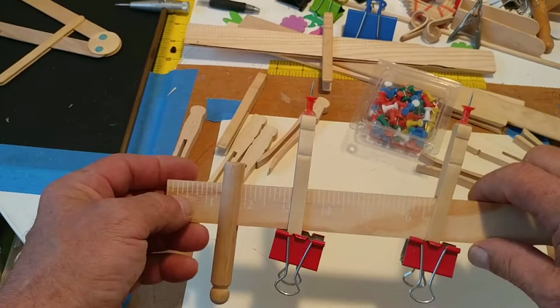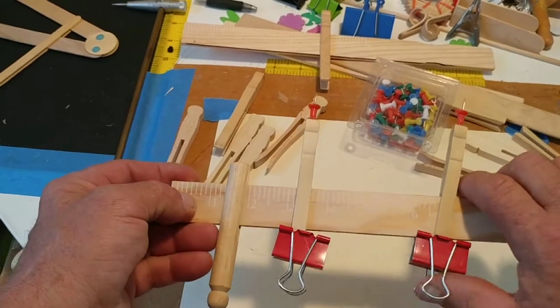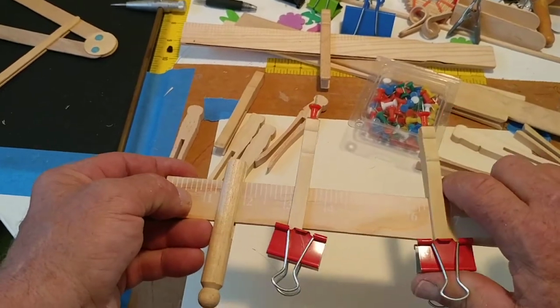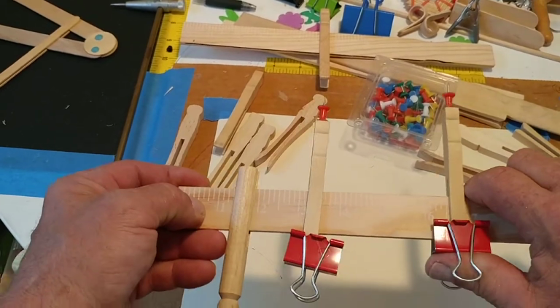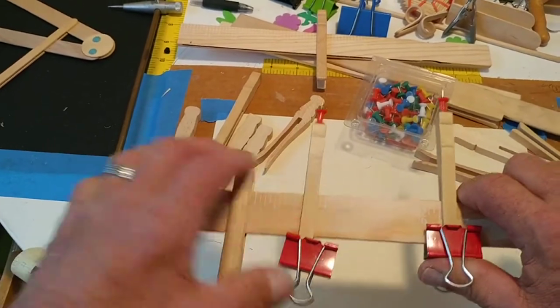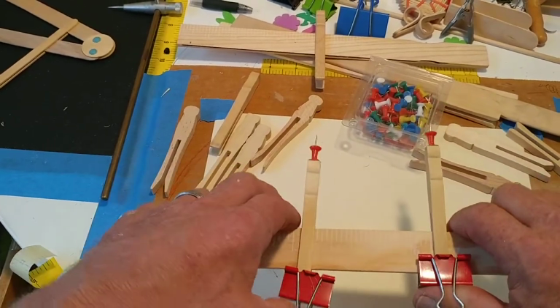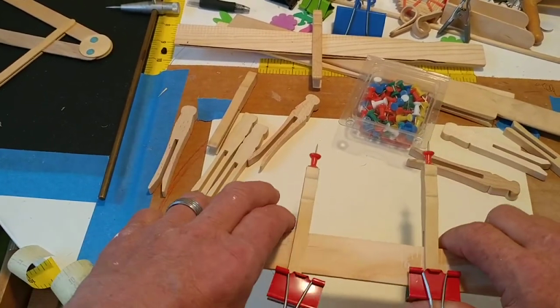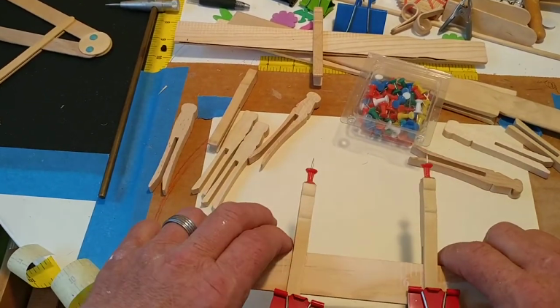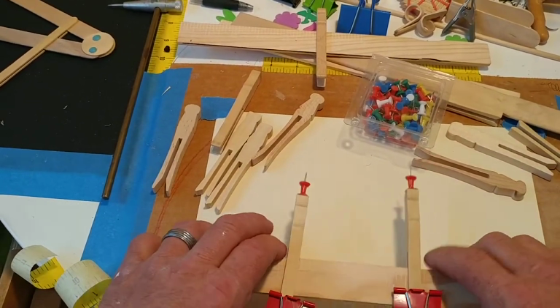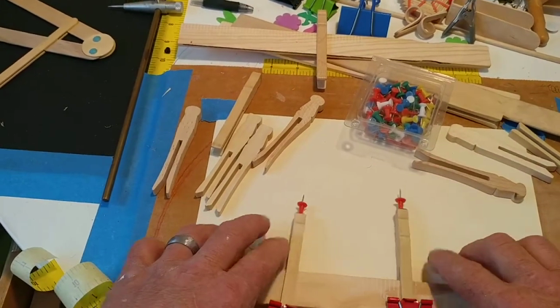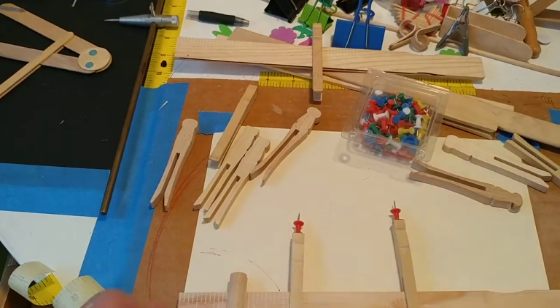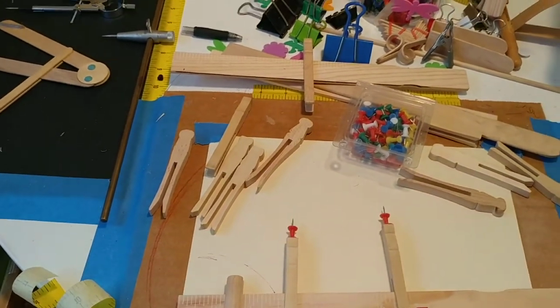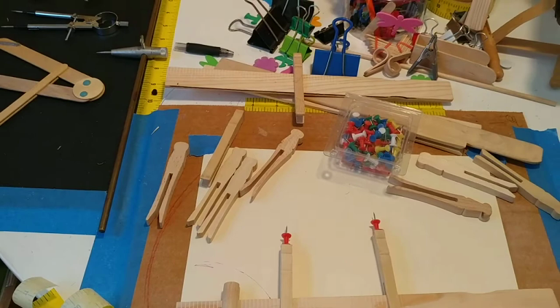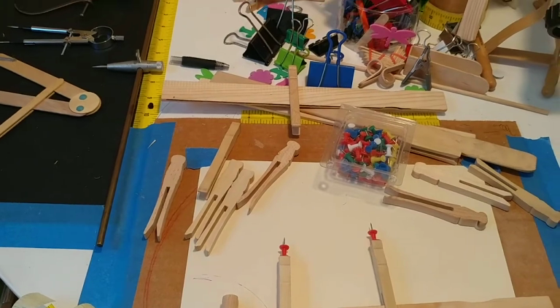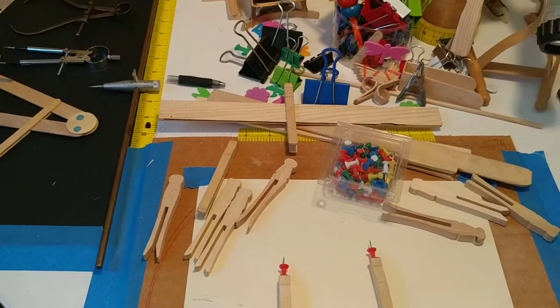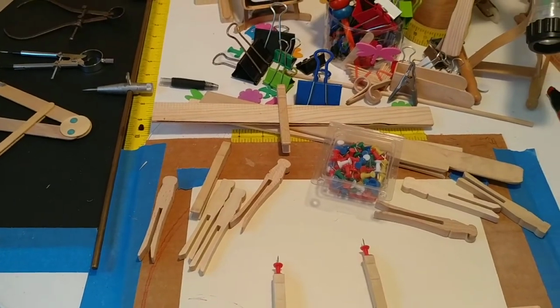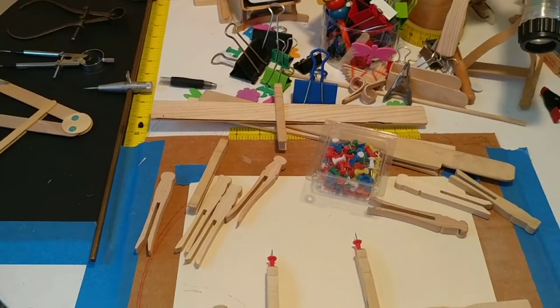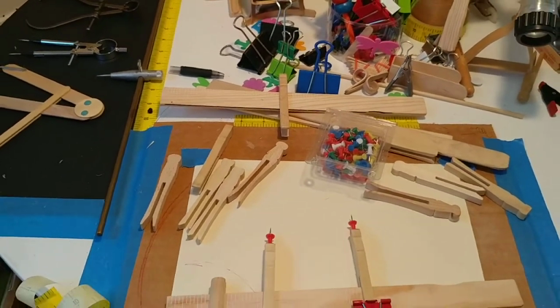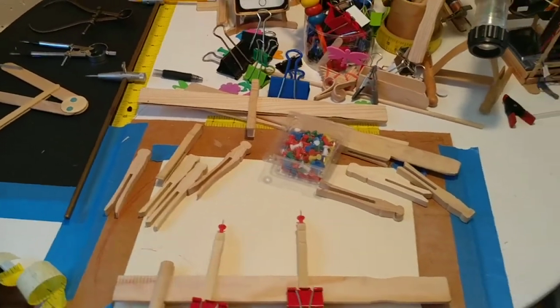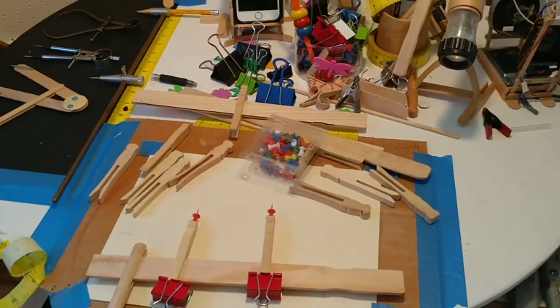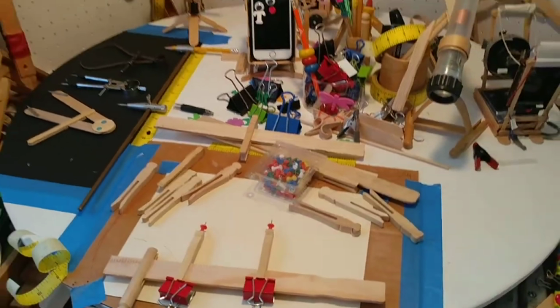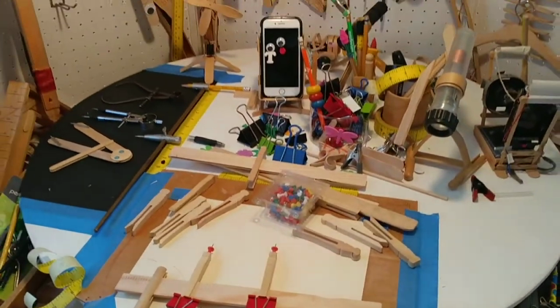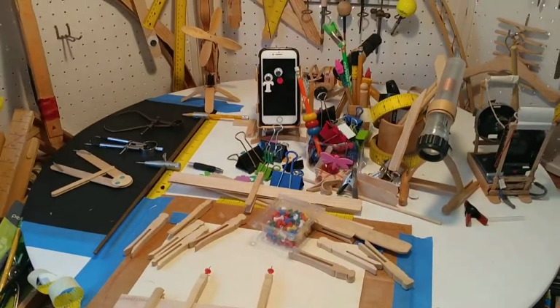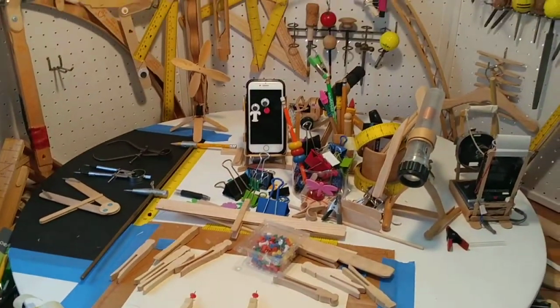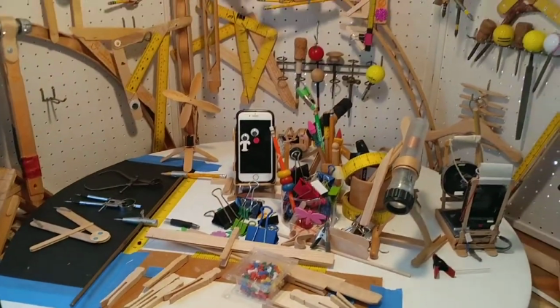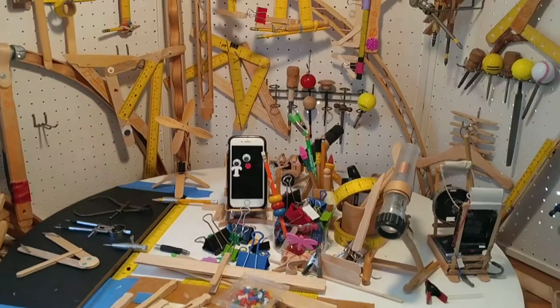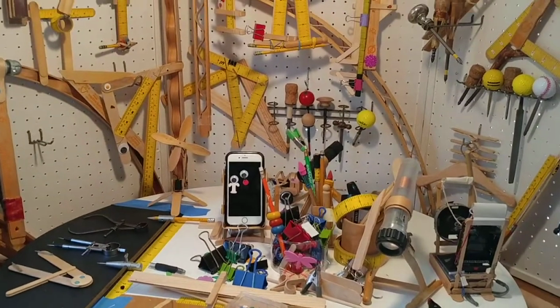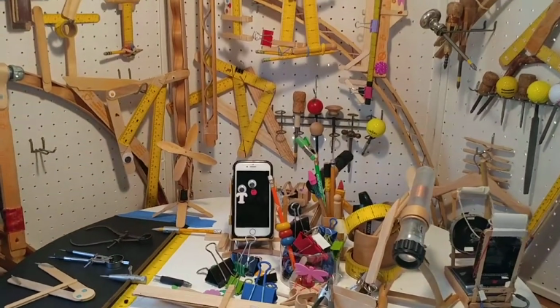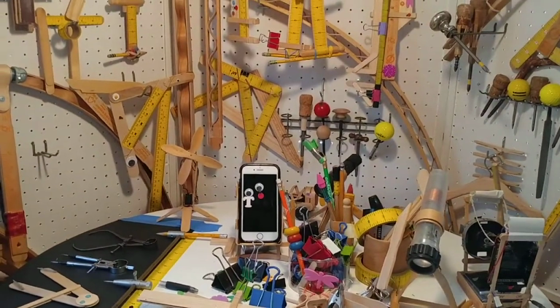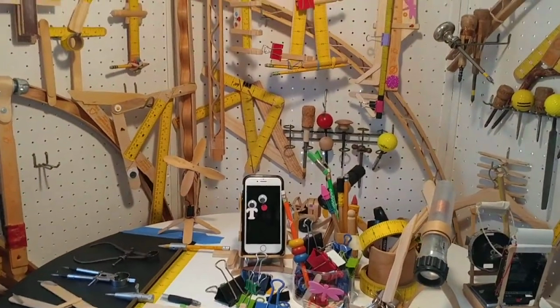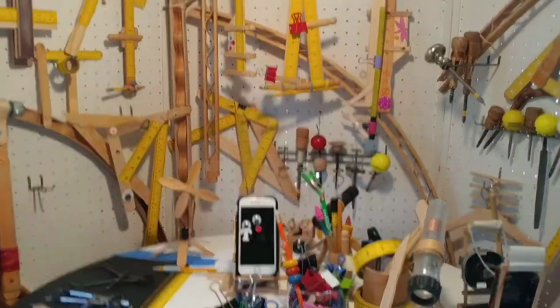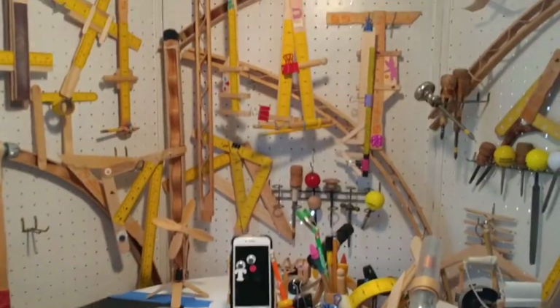It's a pretty basic tool, and I could tell you more about how to use it if I was more of a math and geometry type person. But — Make Tools in Schools.